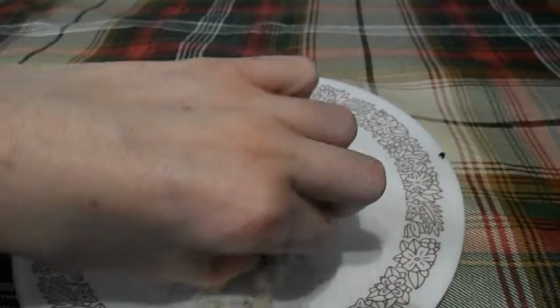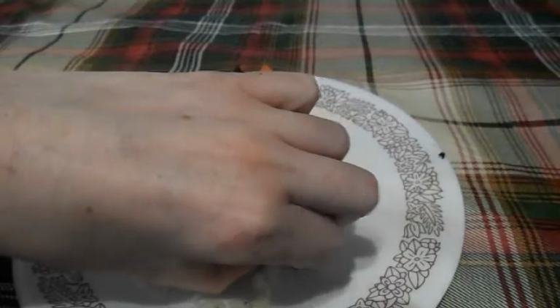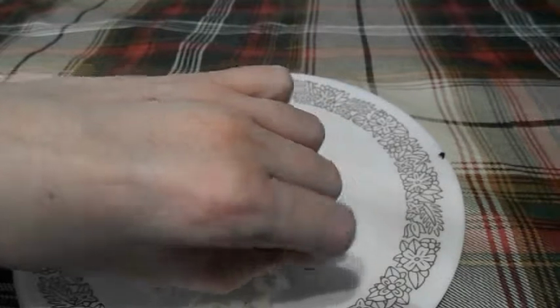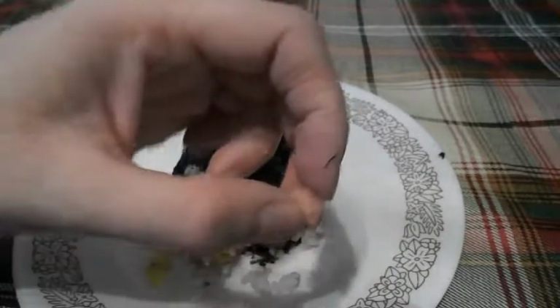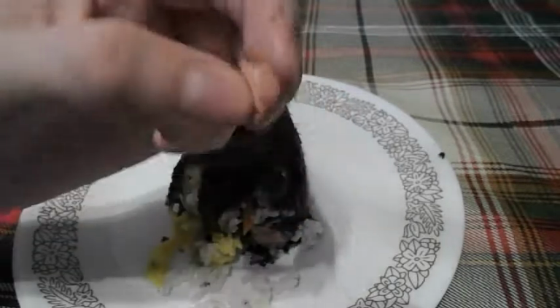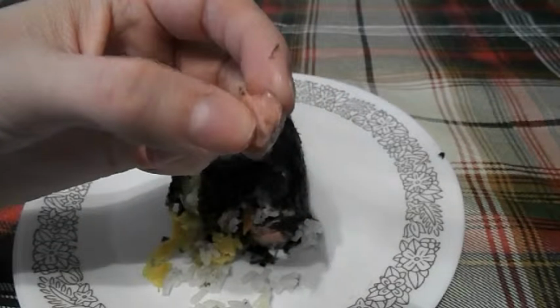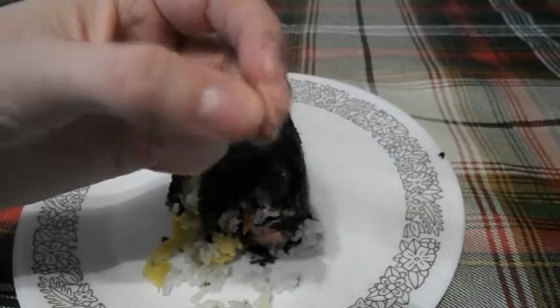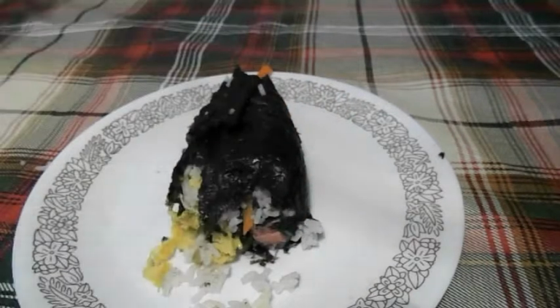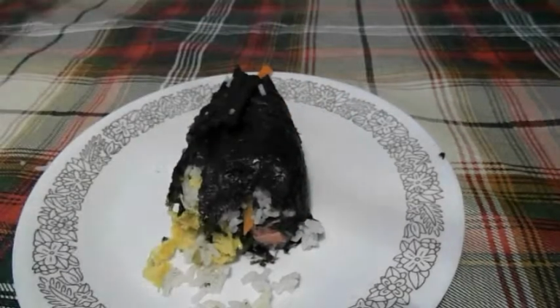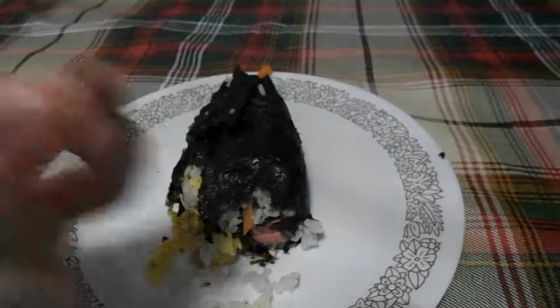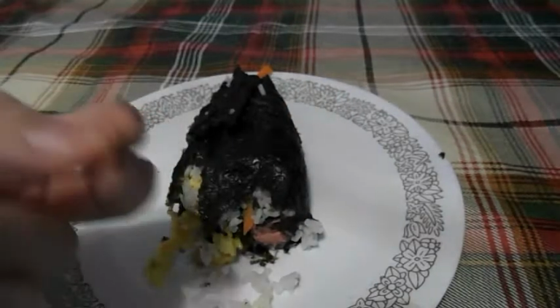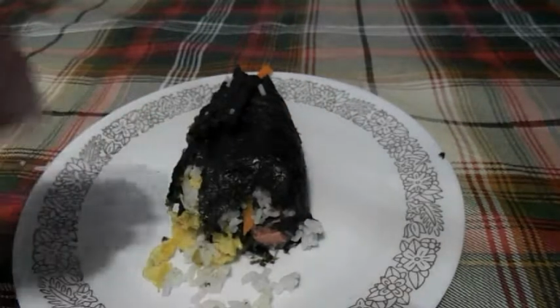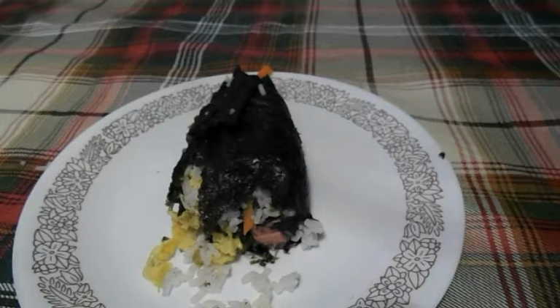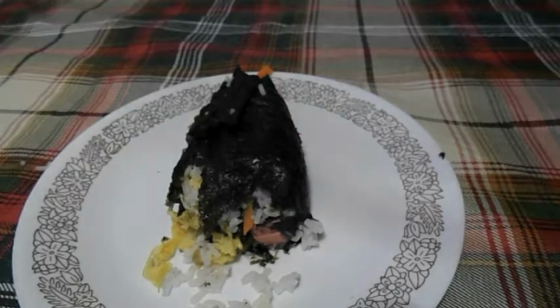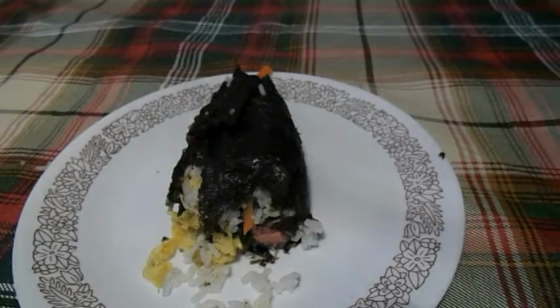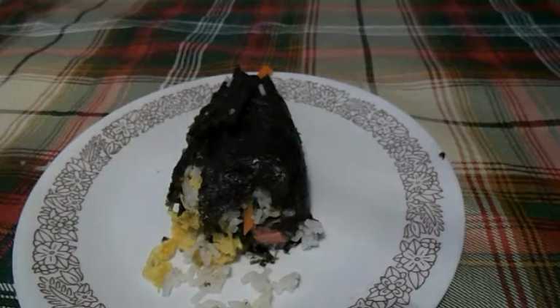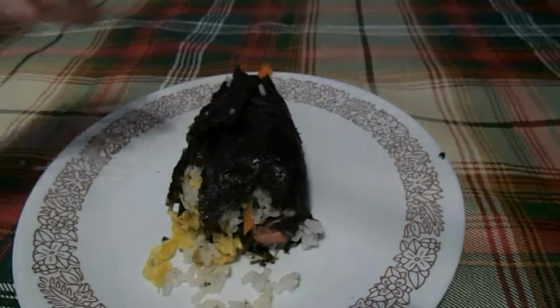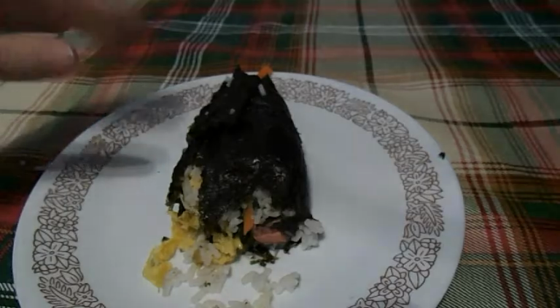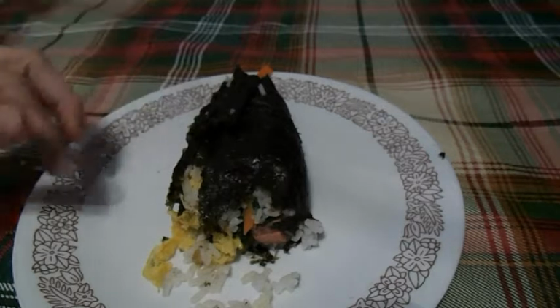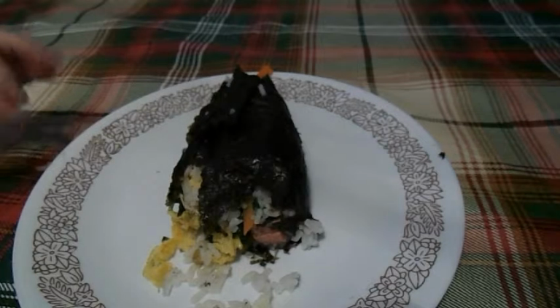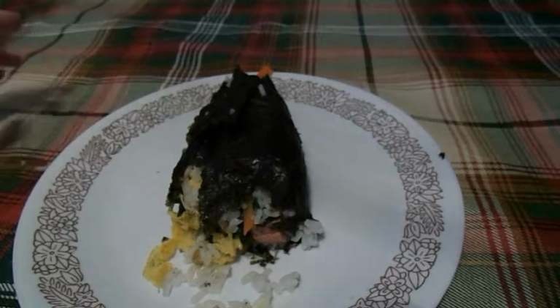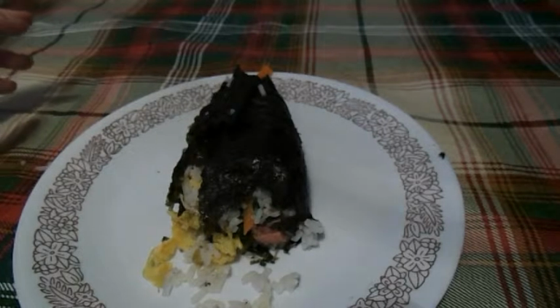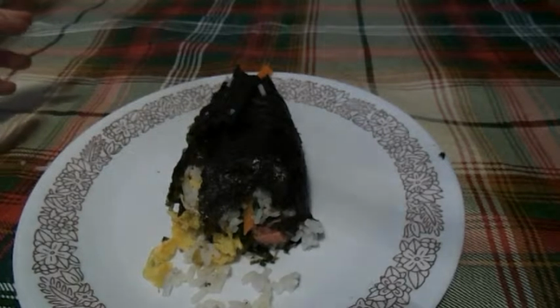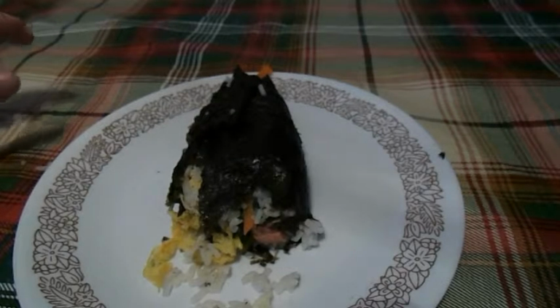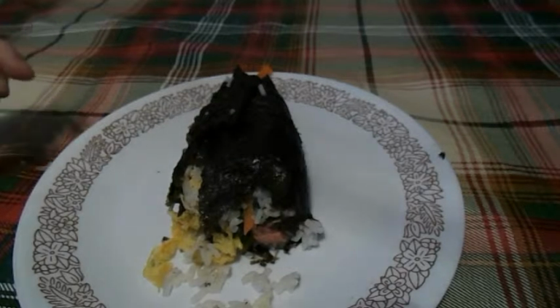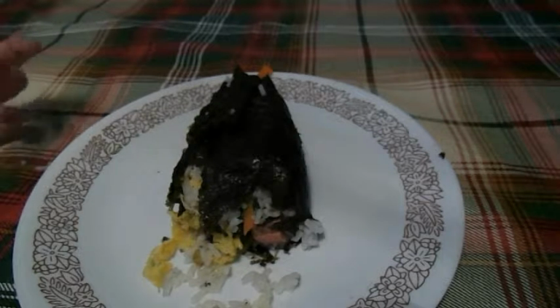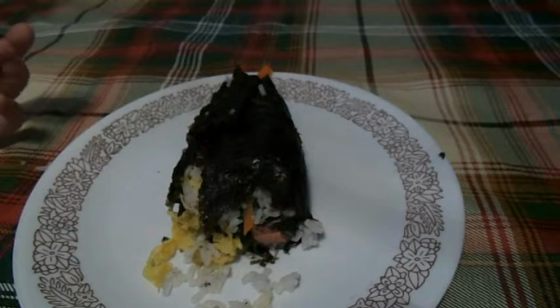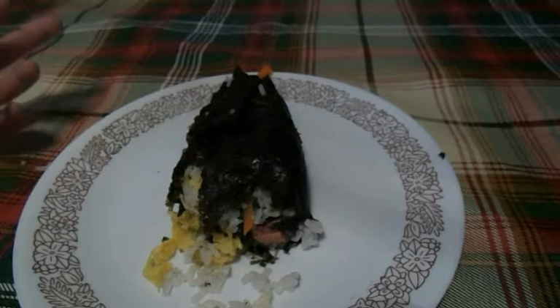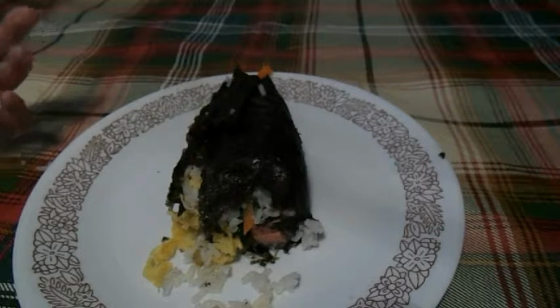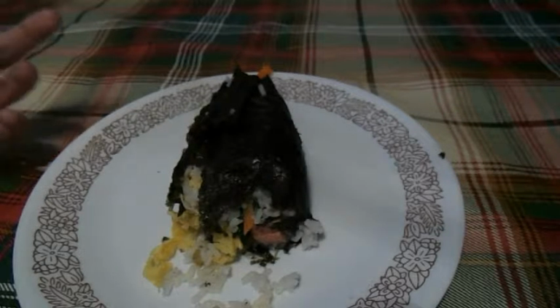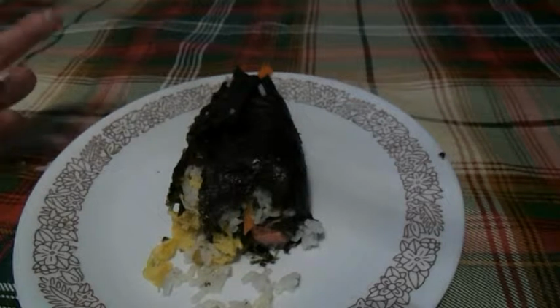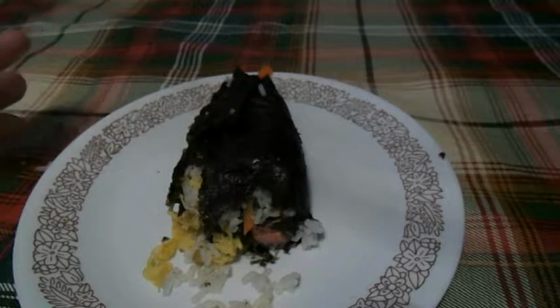Let's taste a little bit of the hot dog. Well, you all know what a hot dog tastes like, but you can still taste it. Tastes like a hot dog.